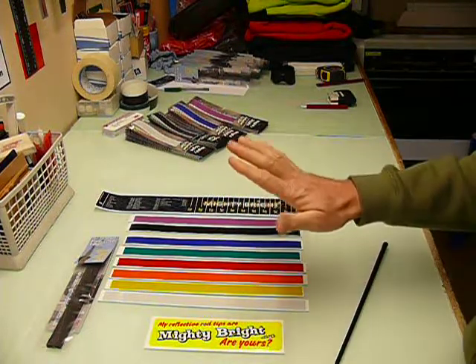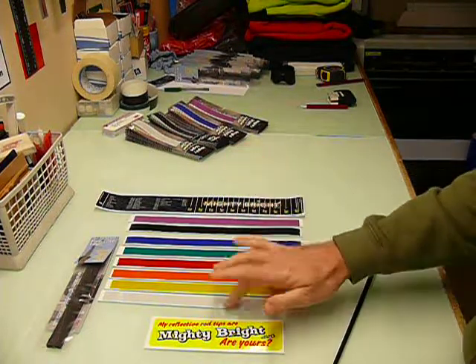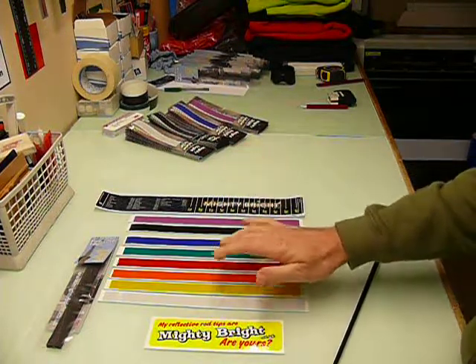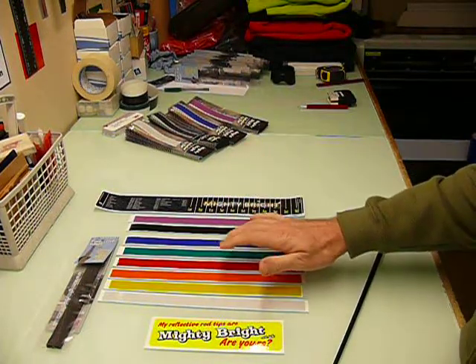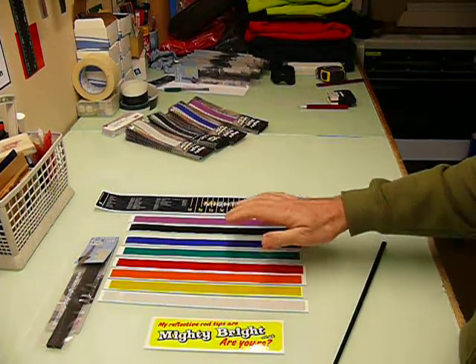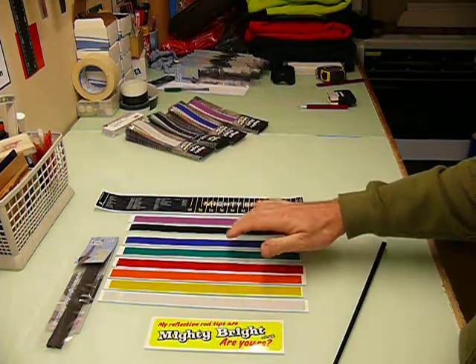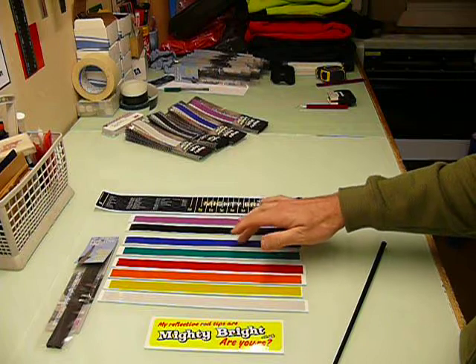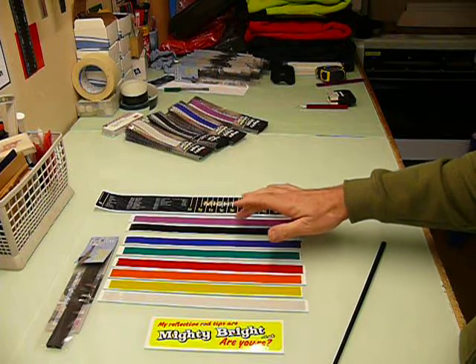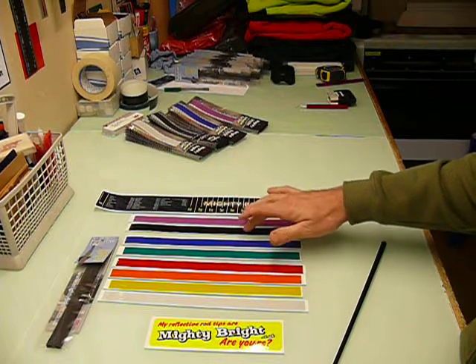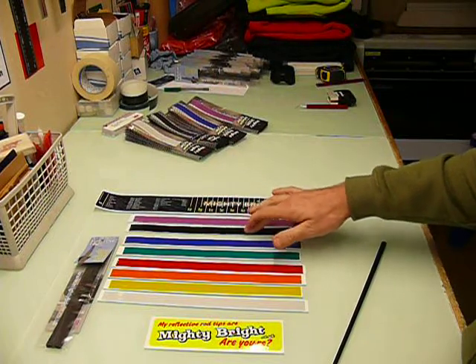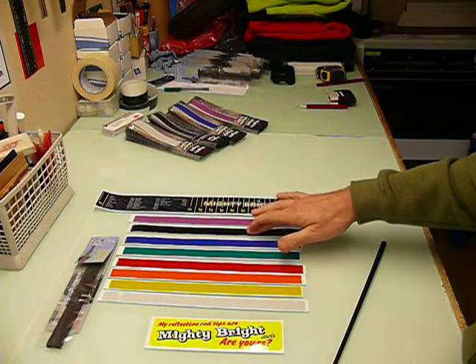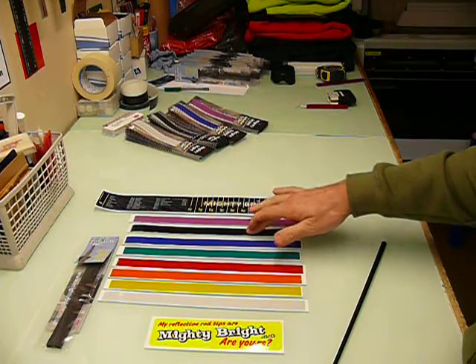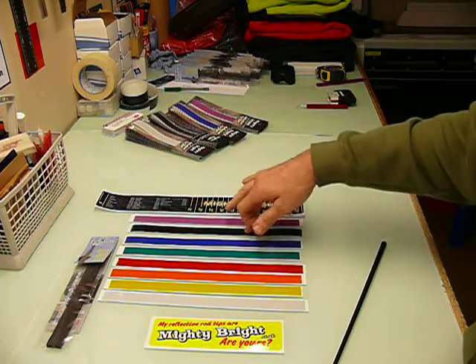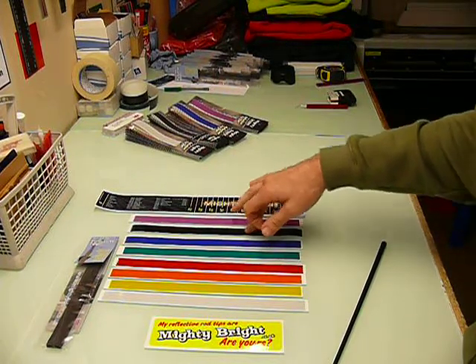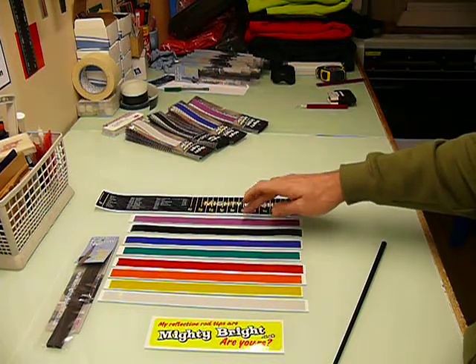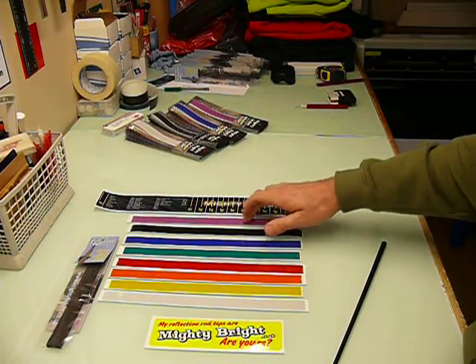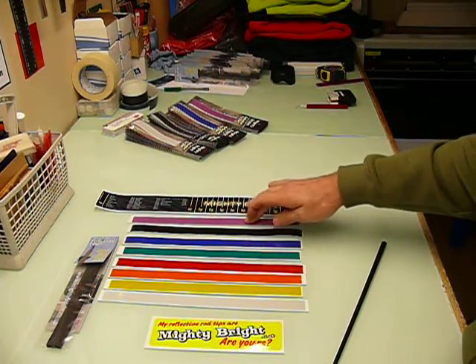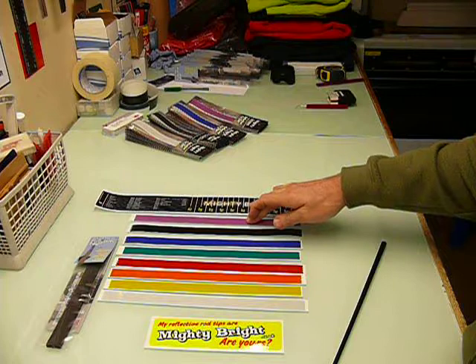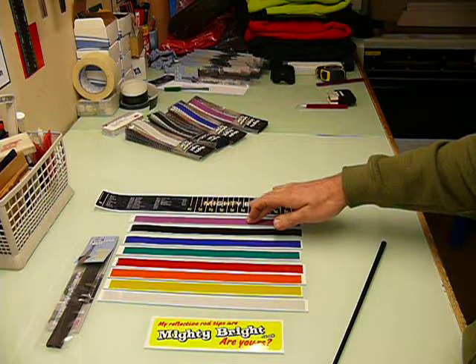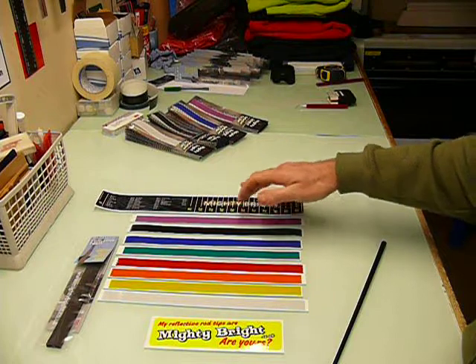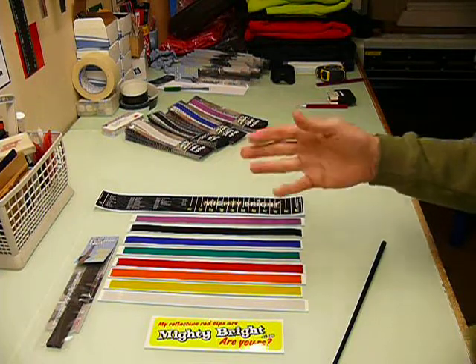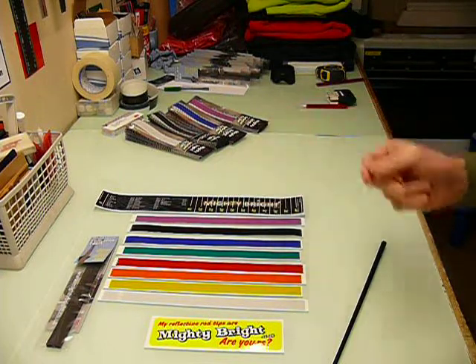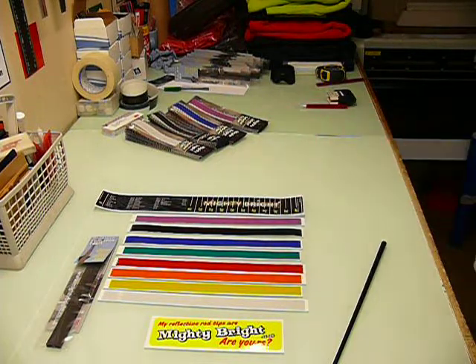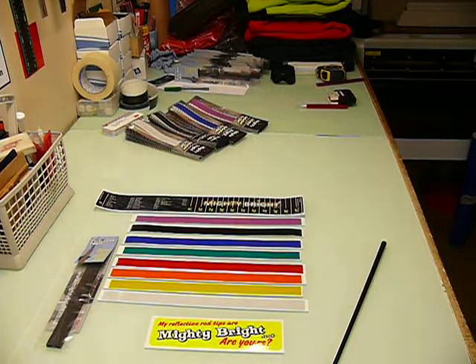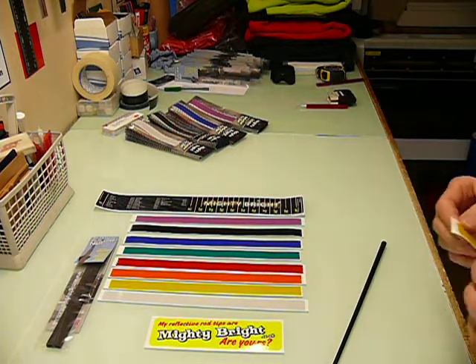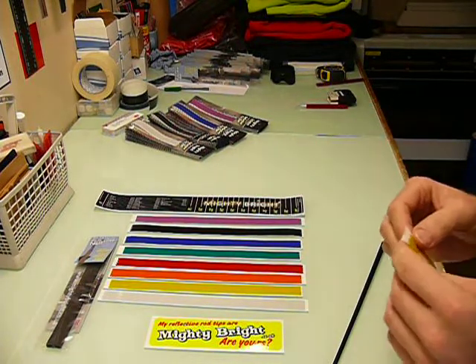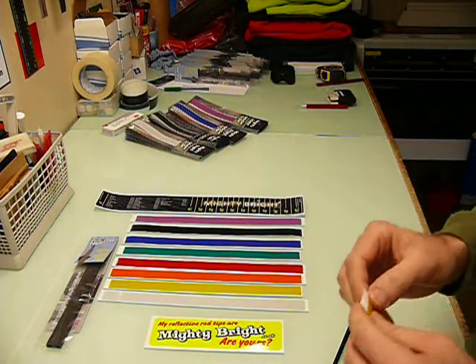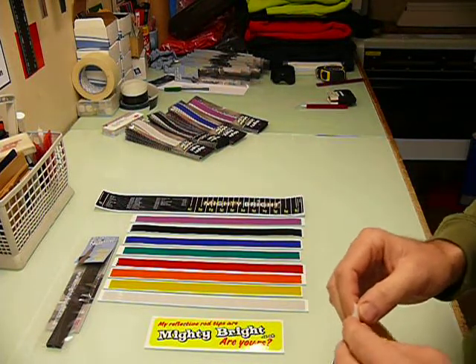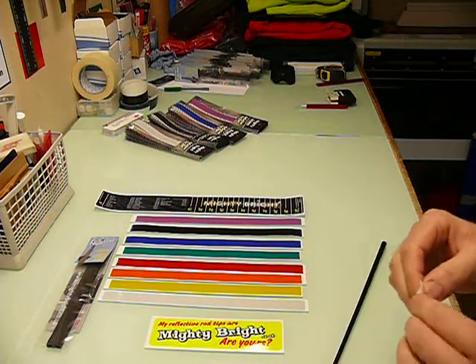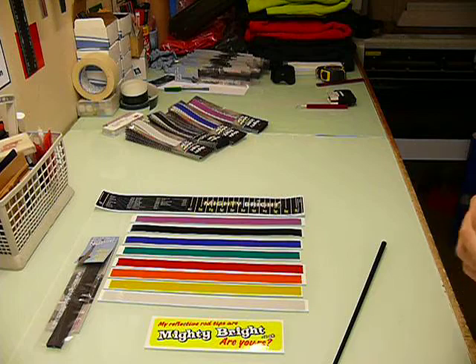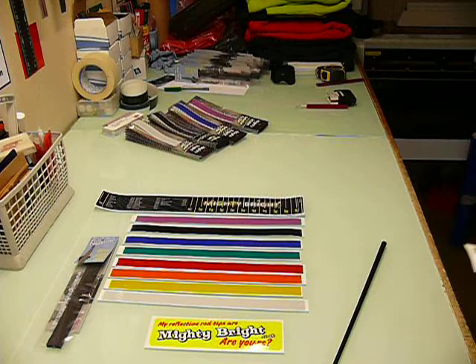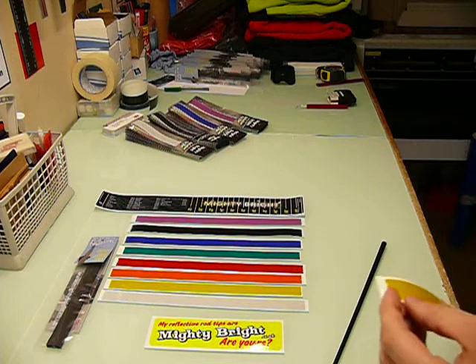The tape comes in white, yellow, orange, red, green, blue, and Eclipse — which is a black reflective that reflects white. You've also got violet, which reflects a purply-pink sort of color, nice for the ladies or those of you who like a bit of pink.